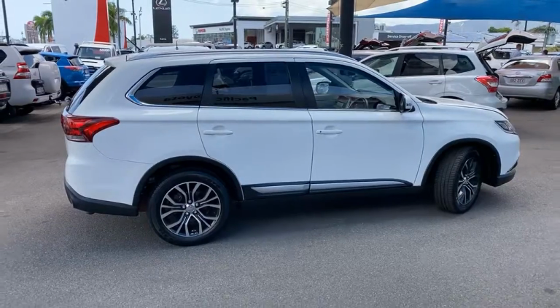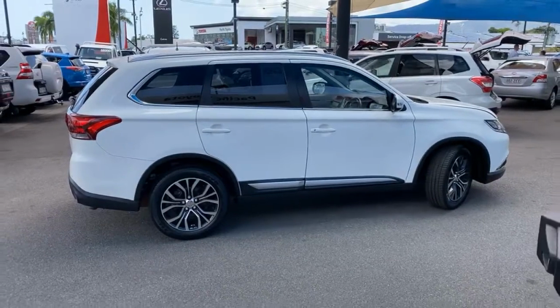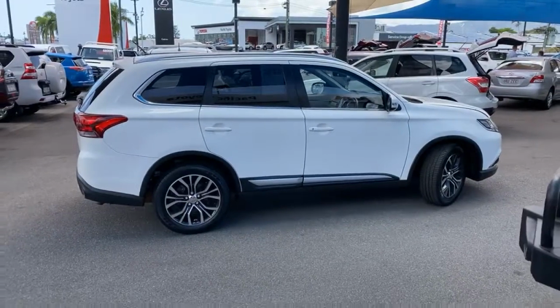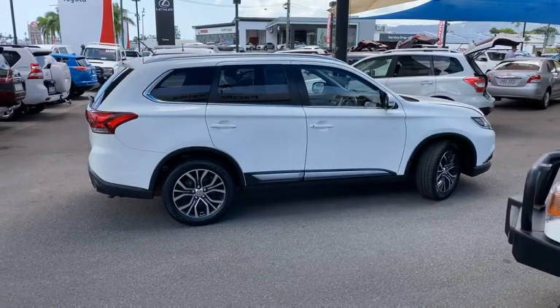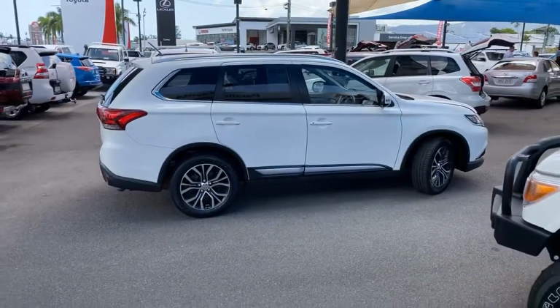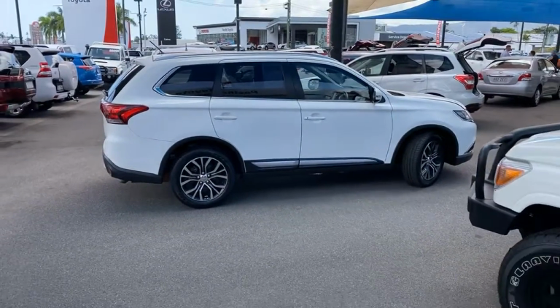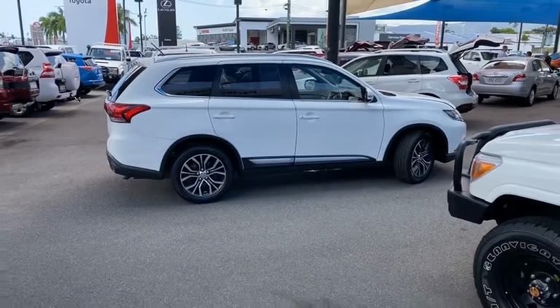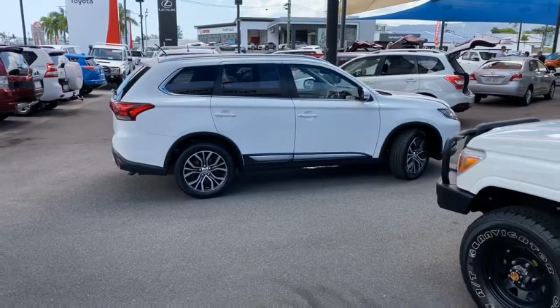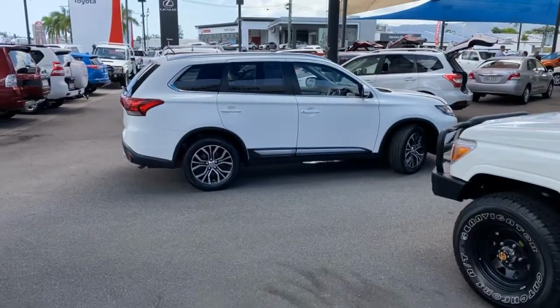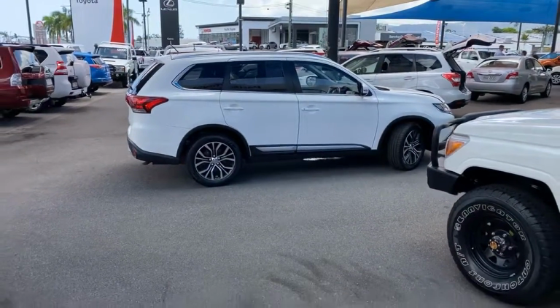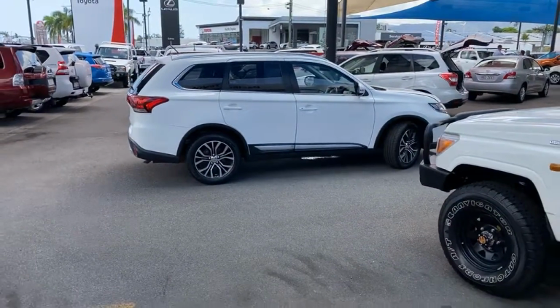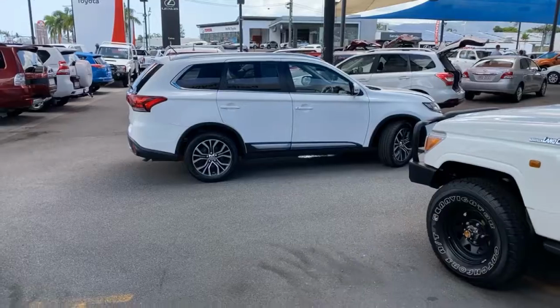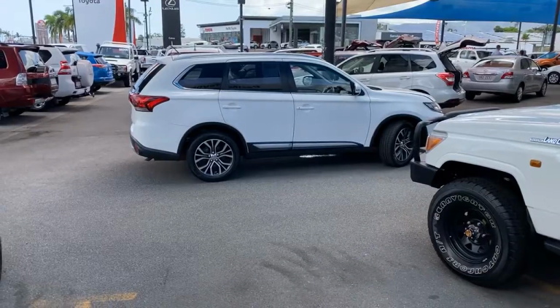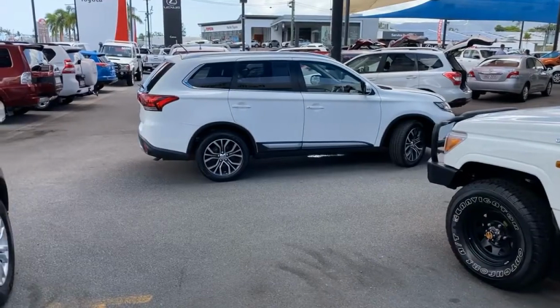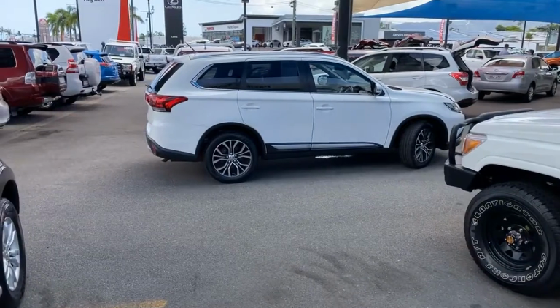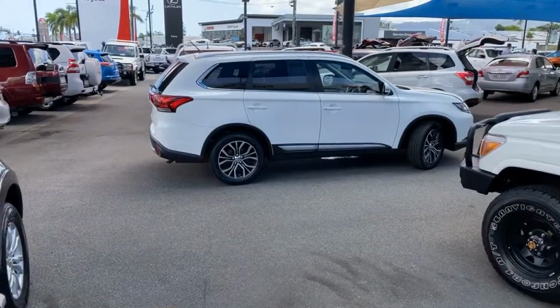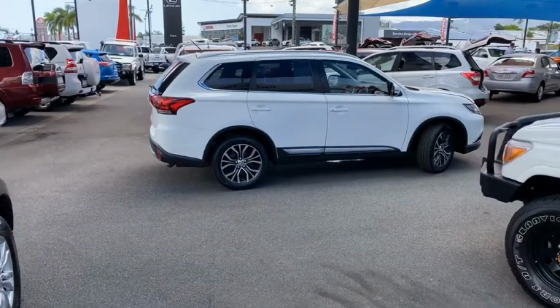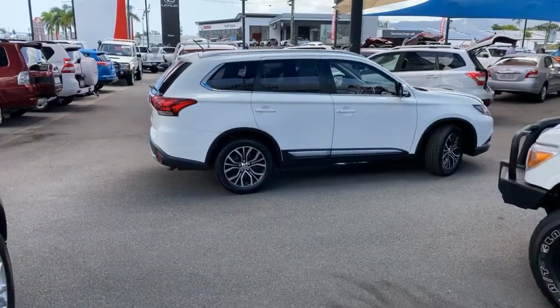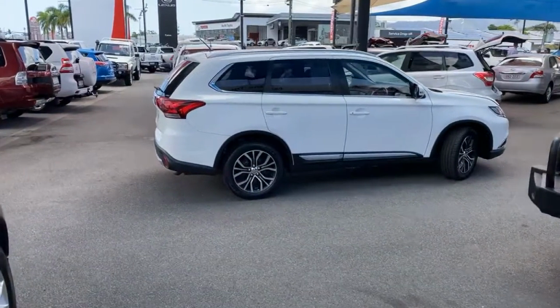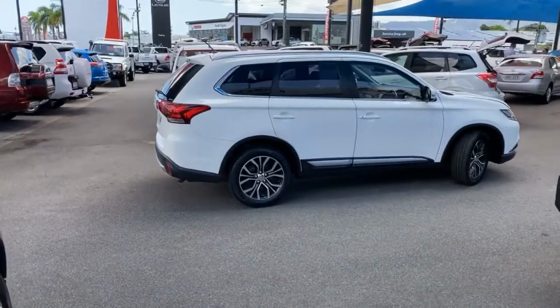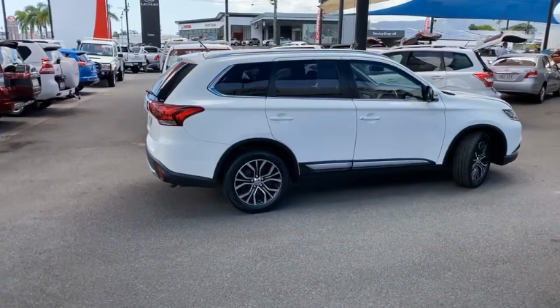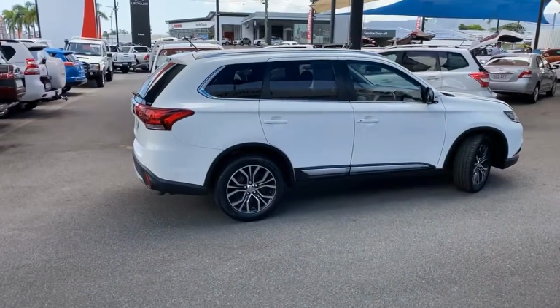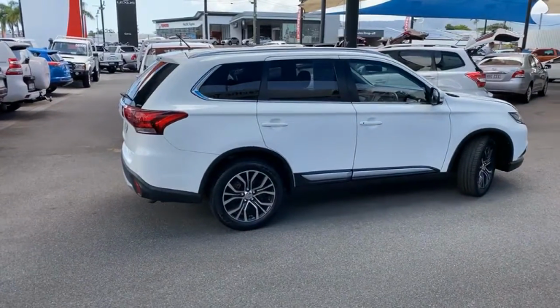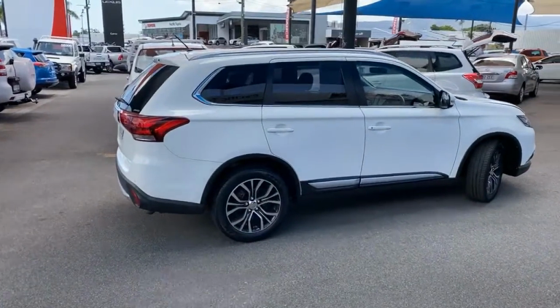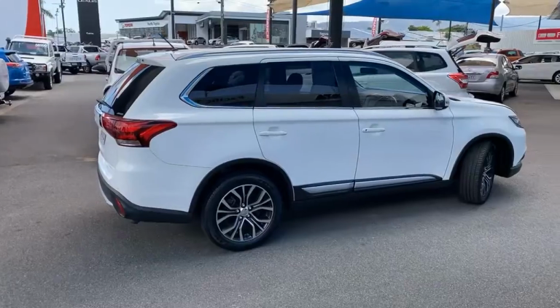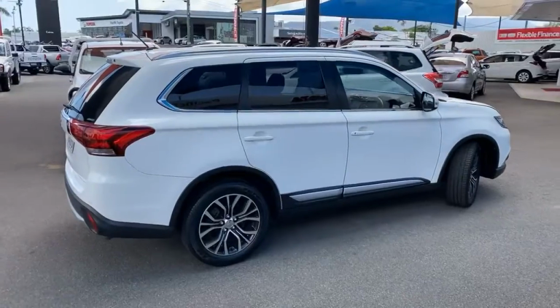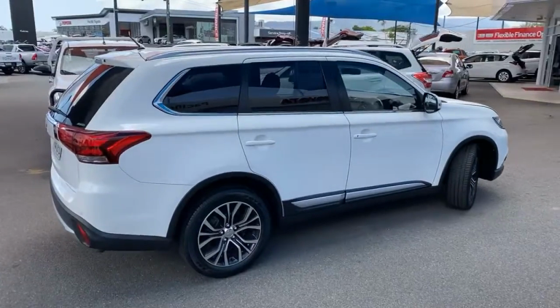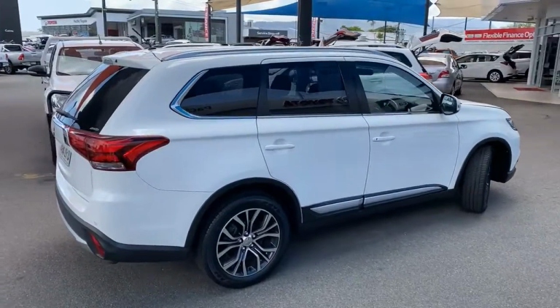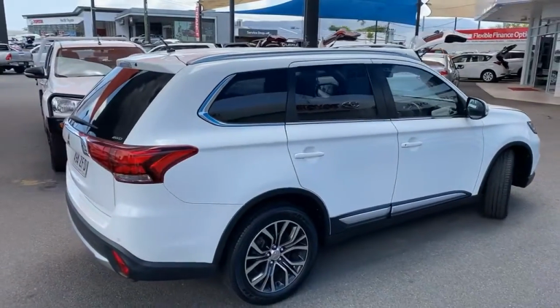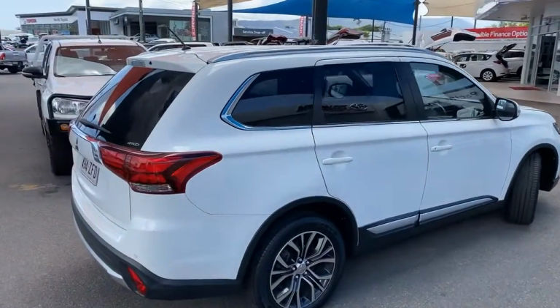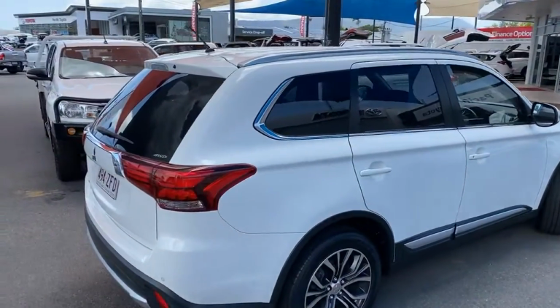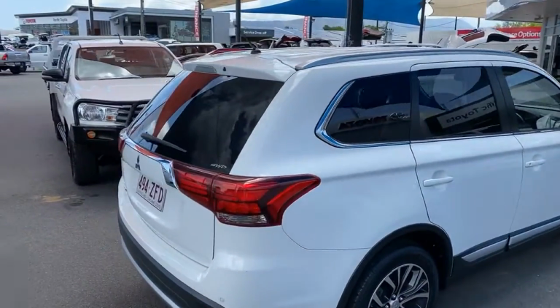G'day Lauren, Hayden here from Pacific Toyota. As promised, here is the high definition virtual tour of our 2015 Mitsubishi Outlander. Now before I get to the Outlander, what I thought I'd do is show you who Pacific Toyota are.